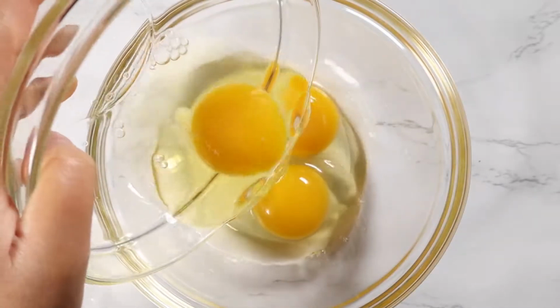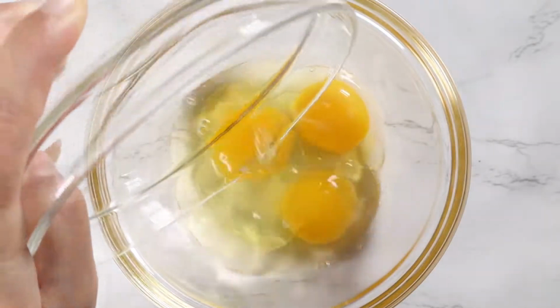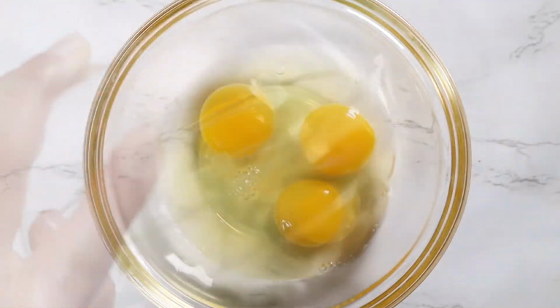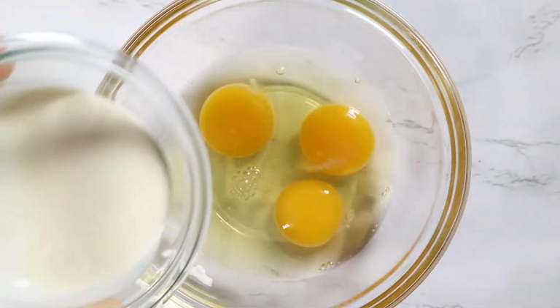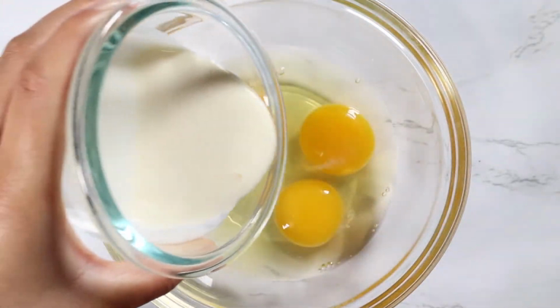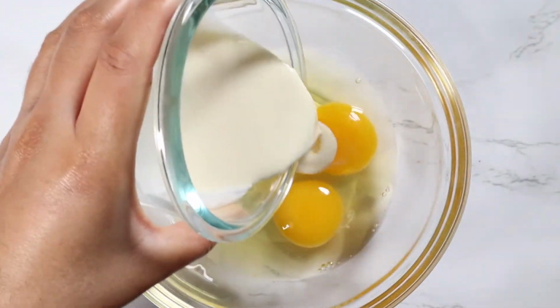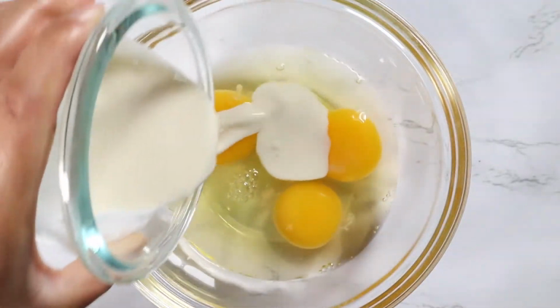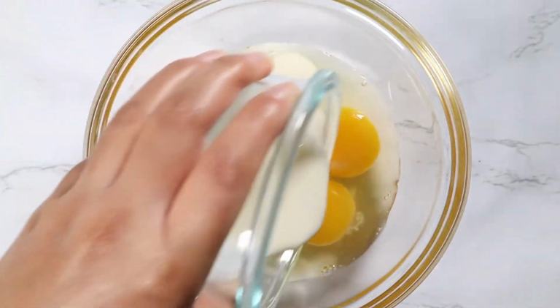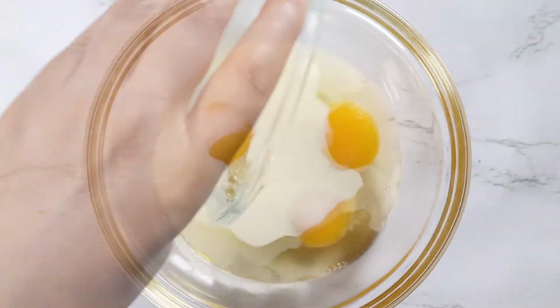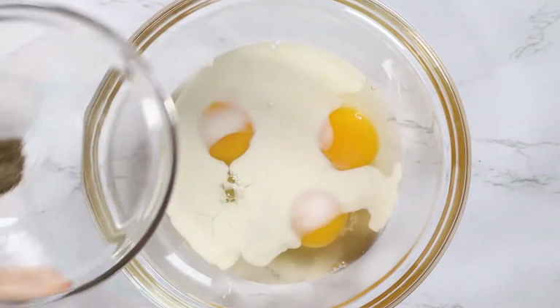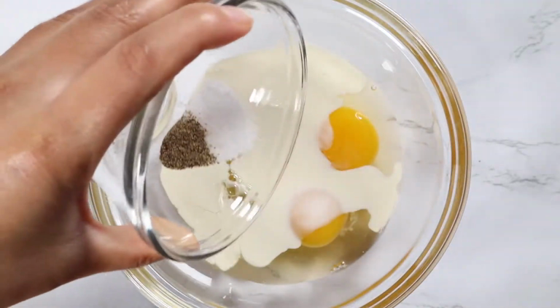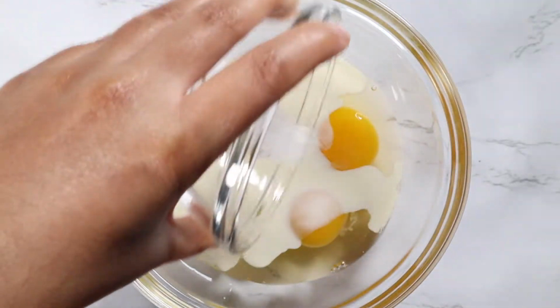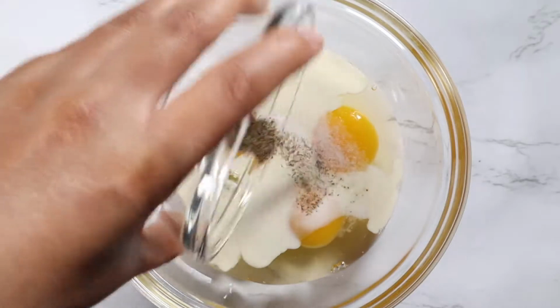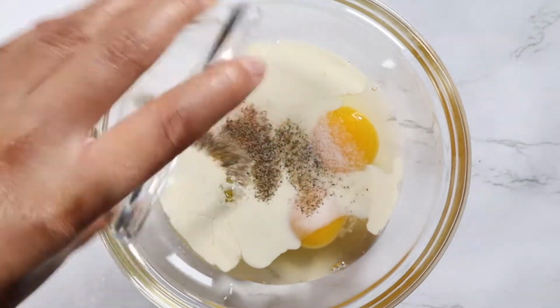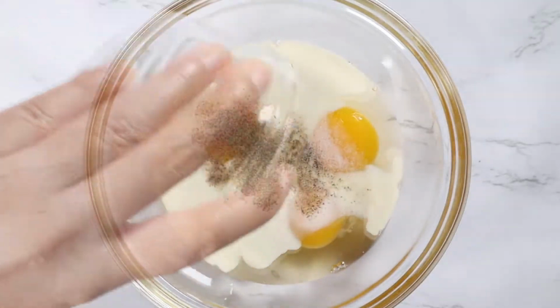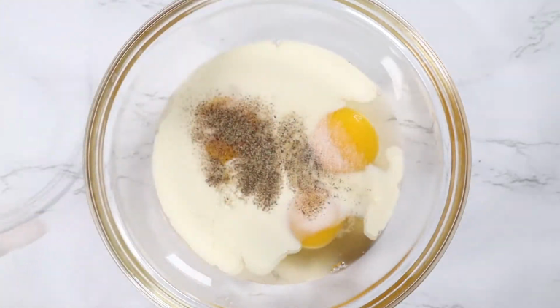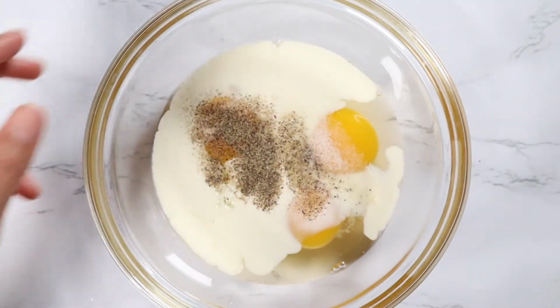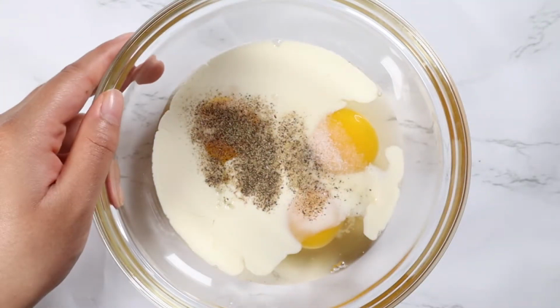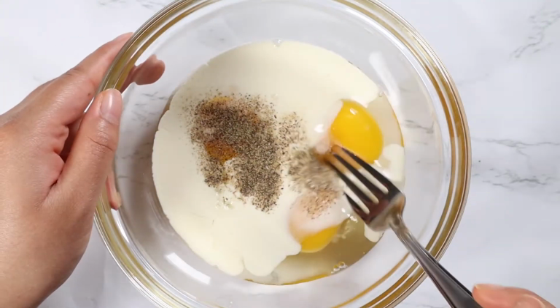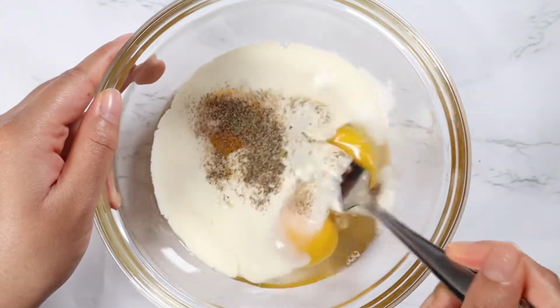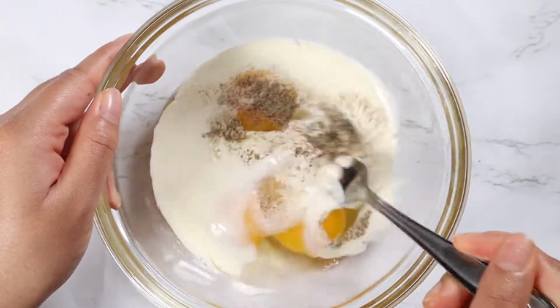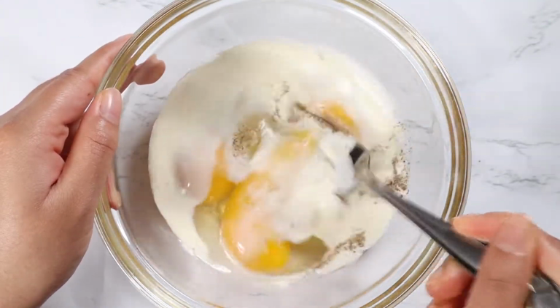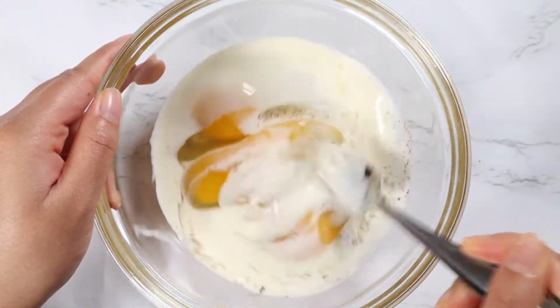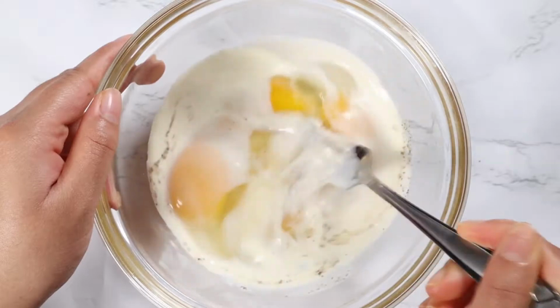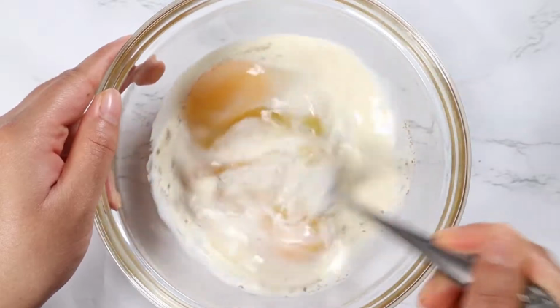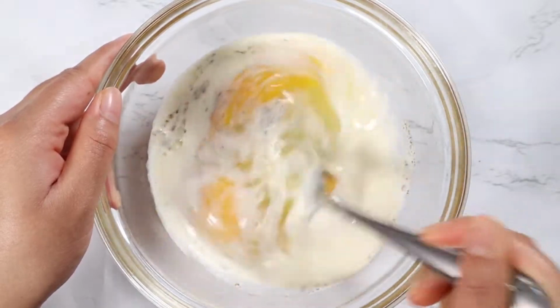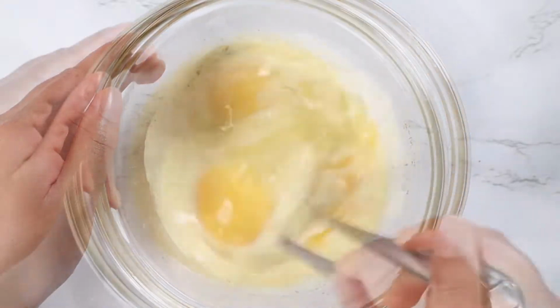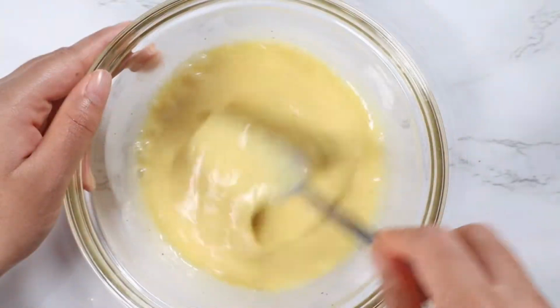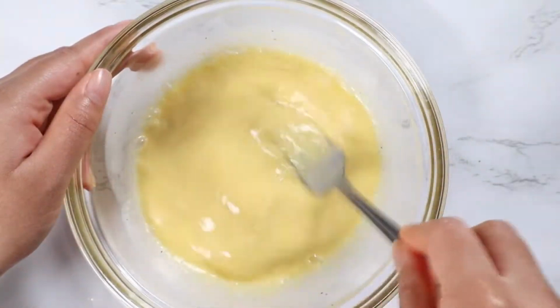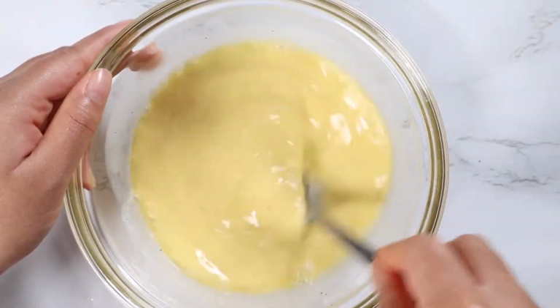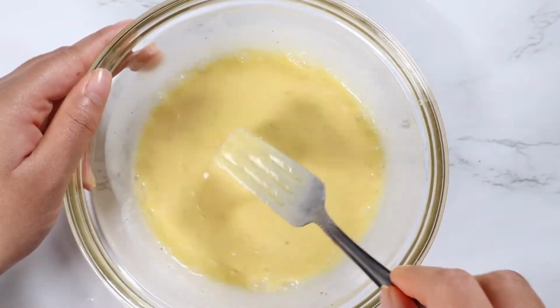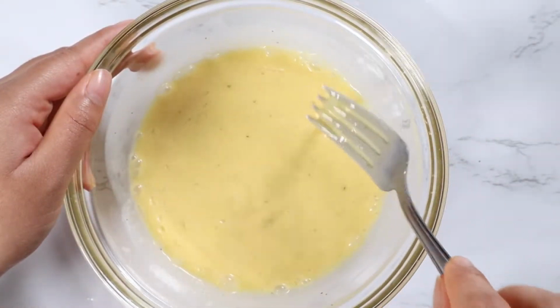Let's start by beating the eggs. In a mixing bowl, add in the eggs, the heavy cream, salt and pepper. Beat this using a fork until the eggs are well beaten.